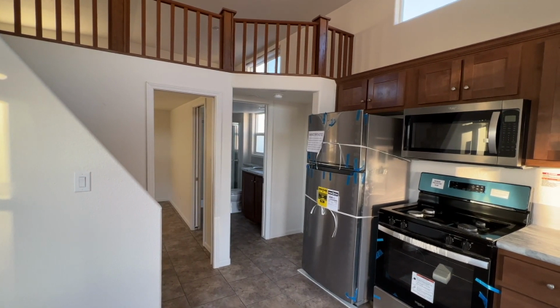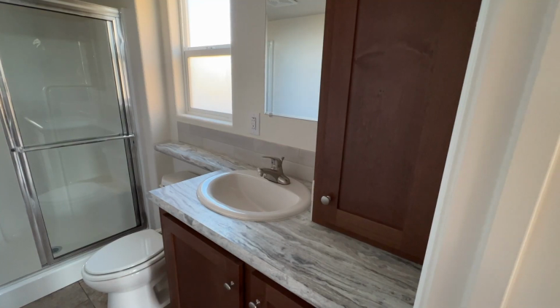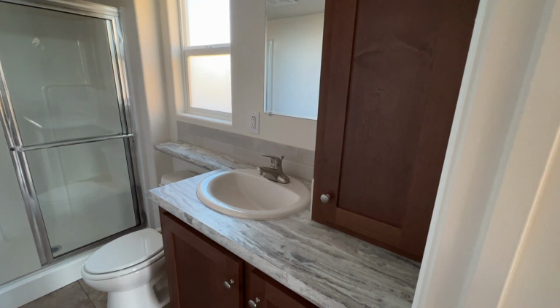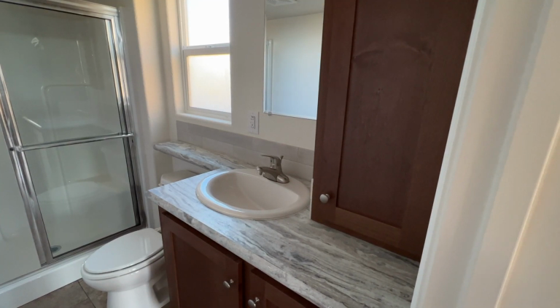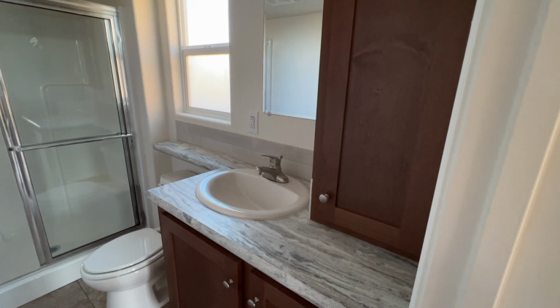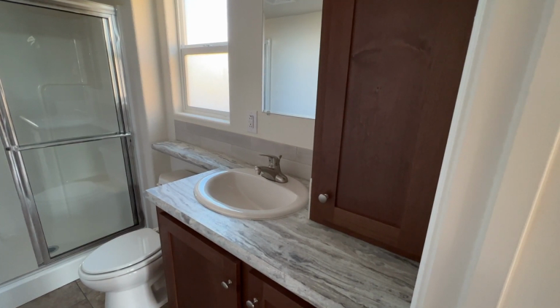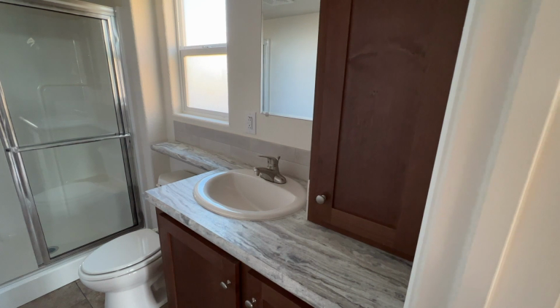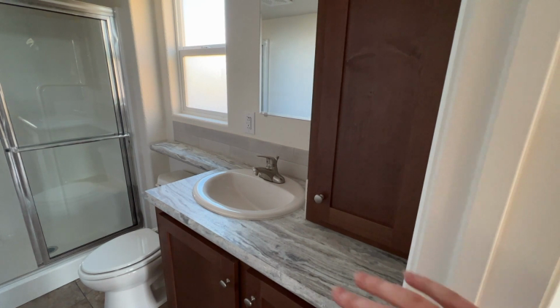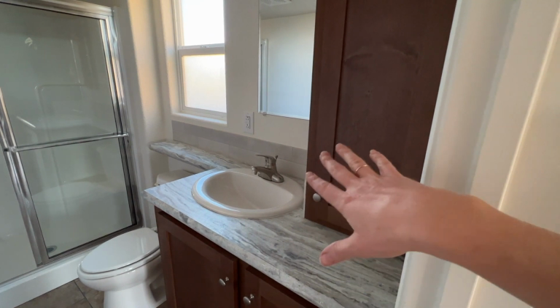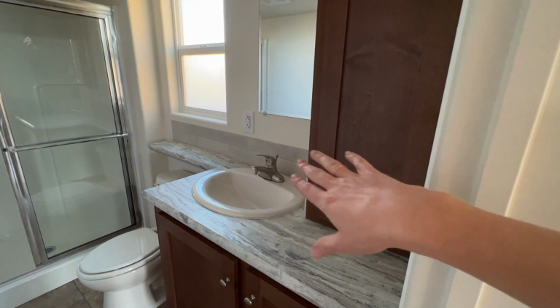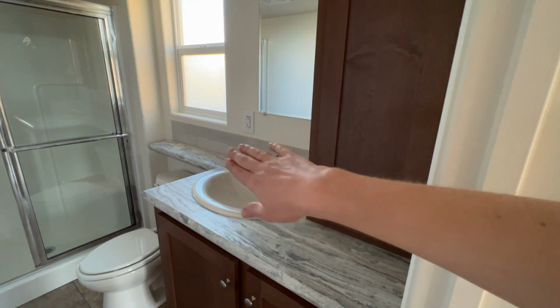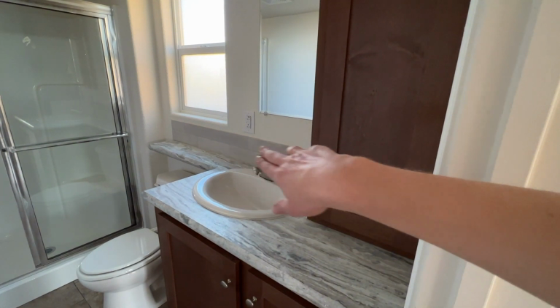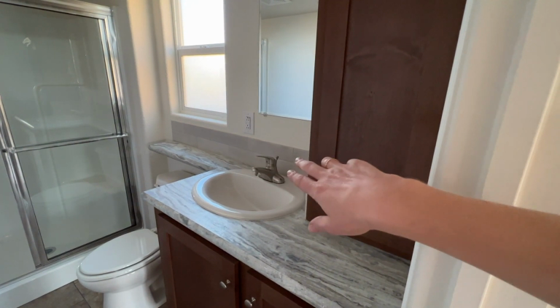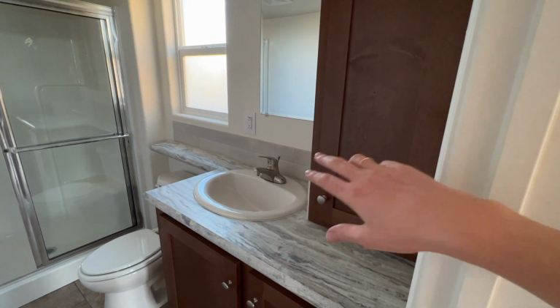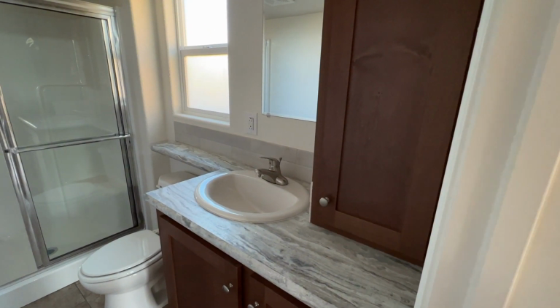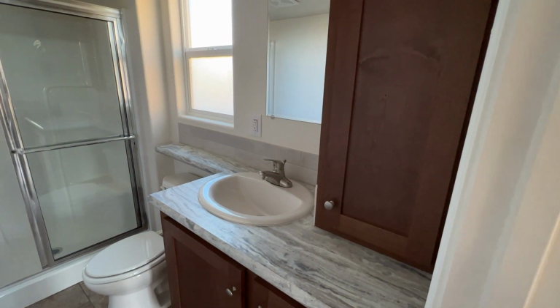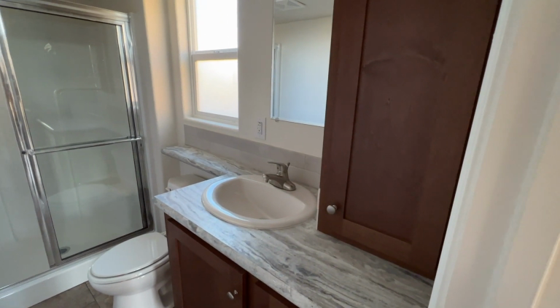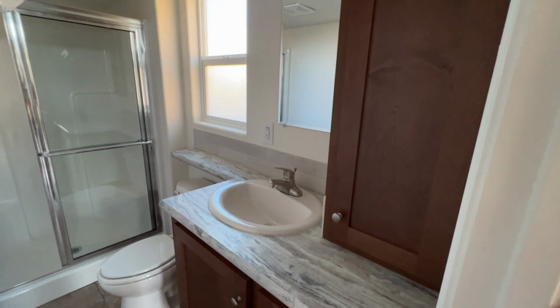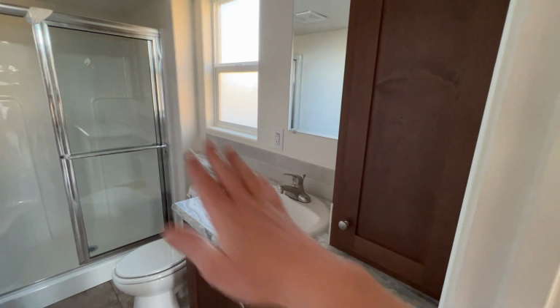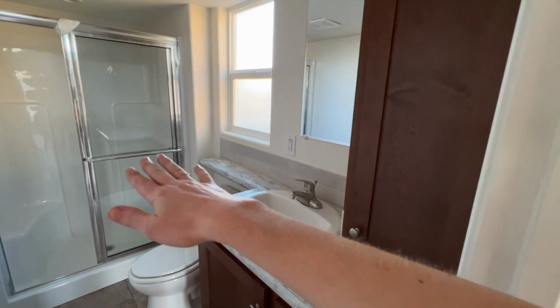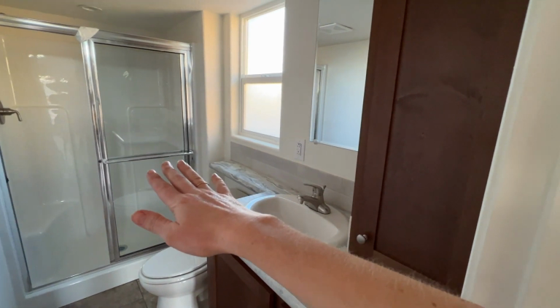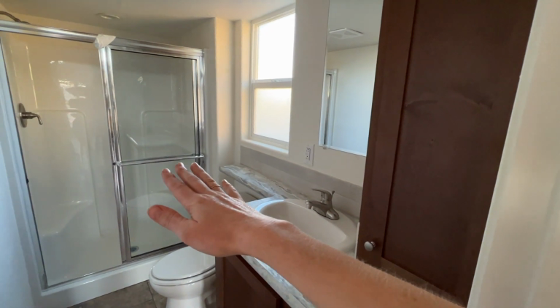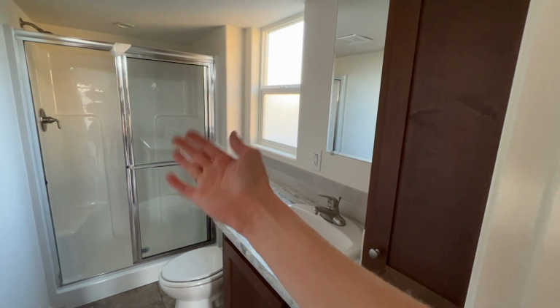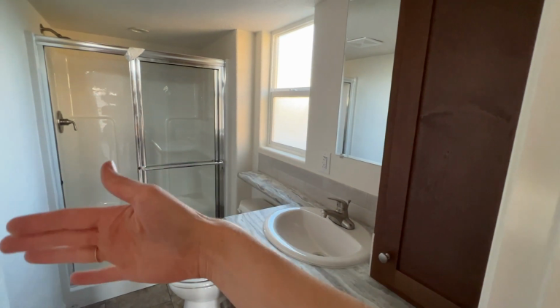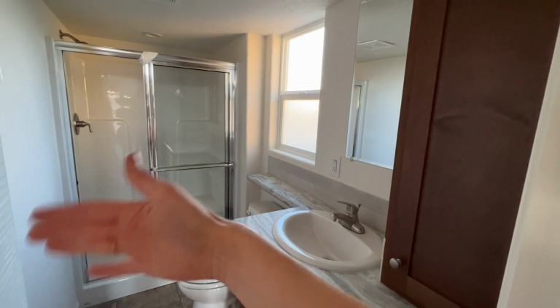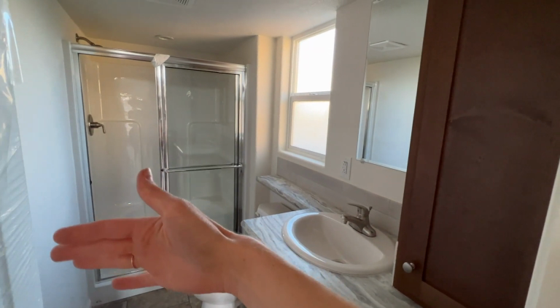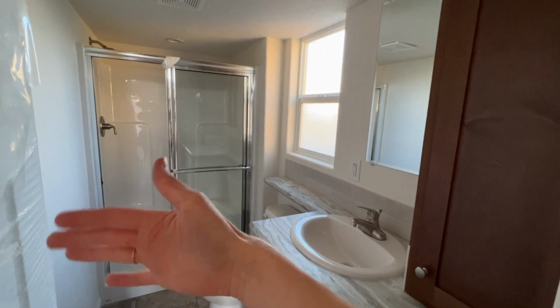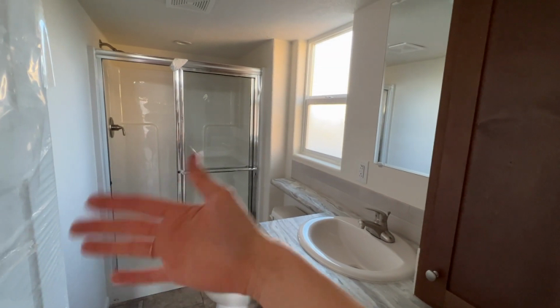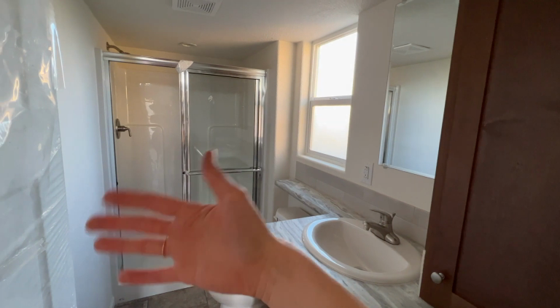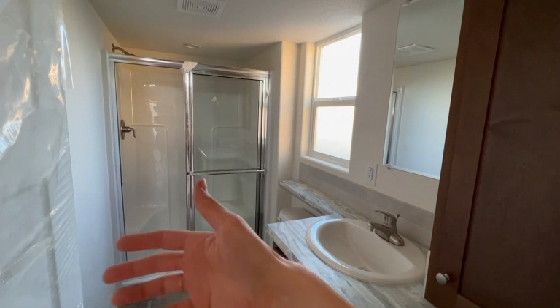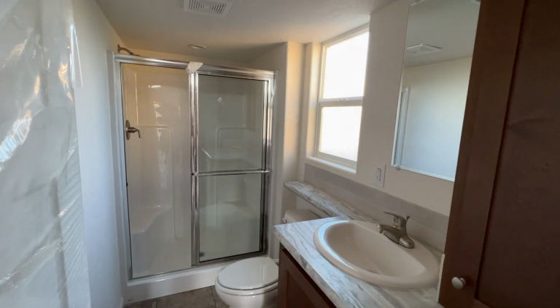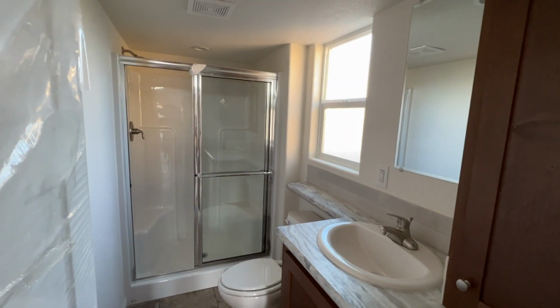In the bathroom, we've got the same countertops, the same cabinetry, and the same low-profile backsplash that we saw in the kitchen. The shower is in the back, and then to the right, behind this door, there's a pocket door that leads into the master bedroom.